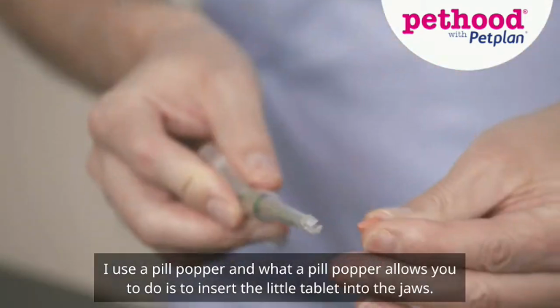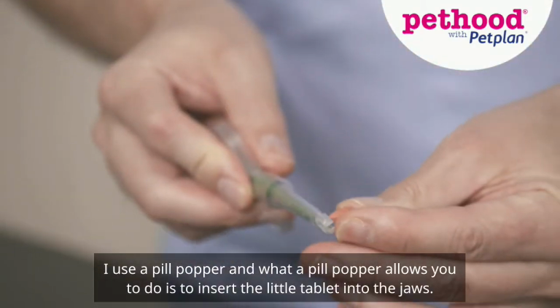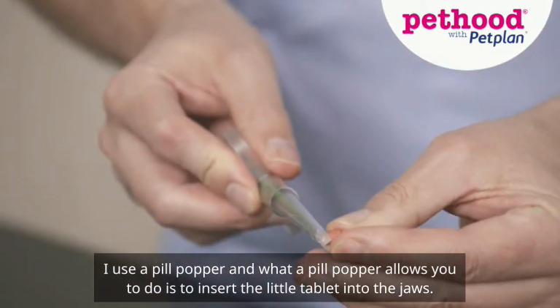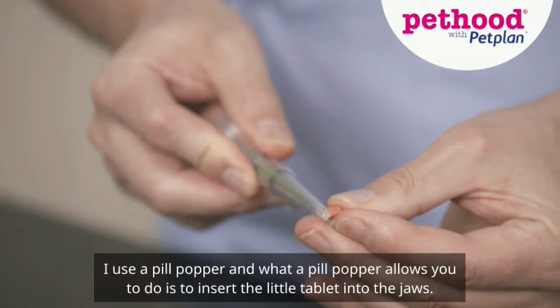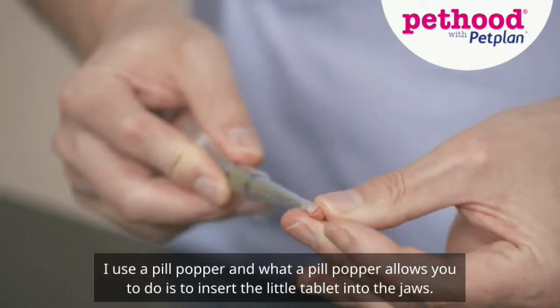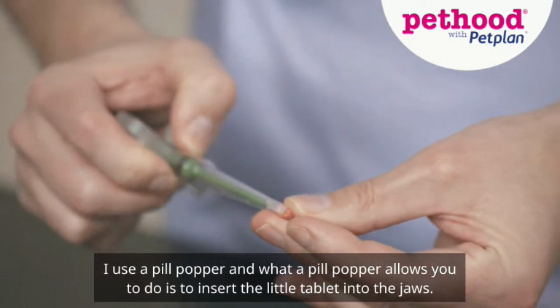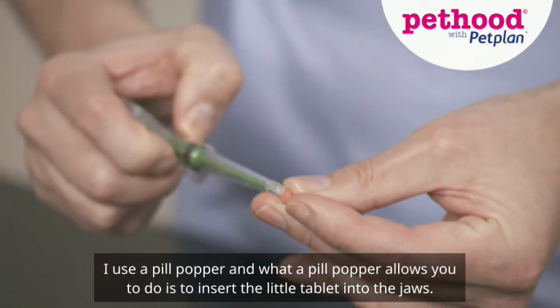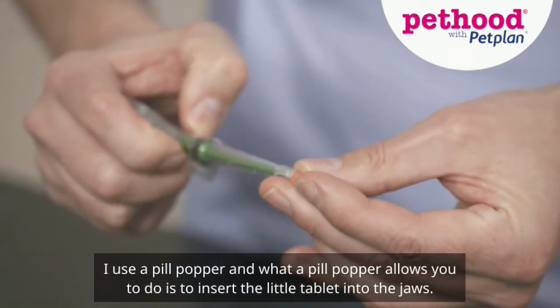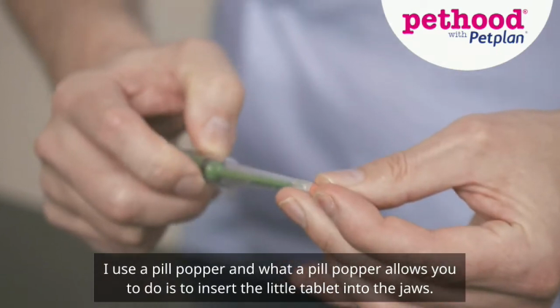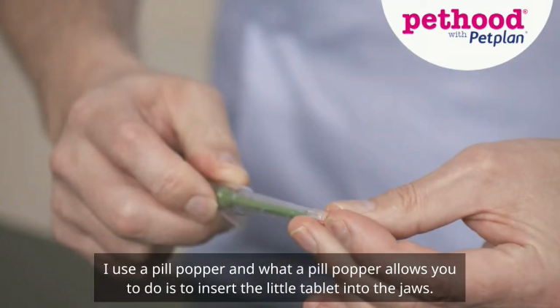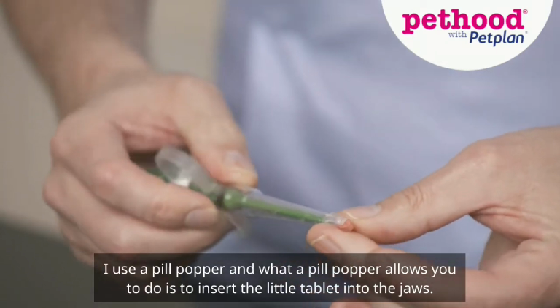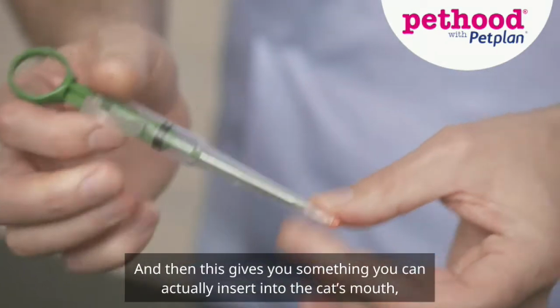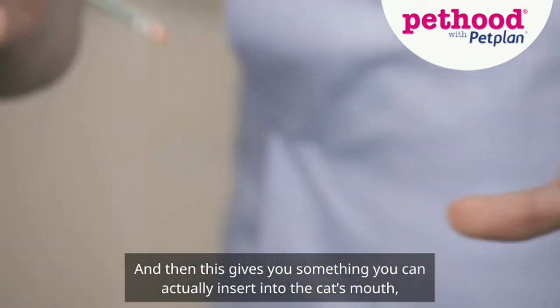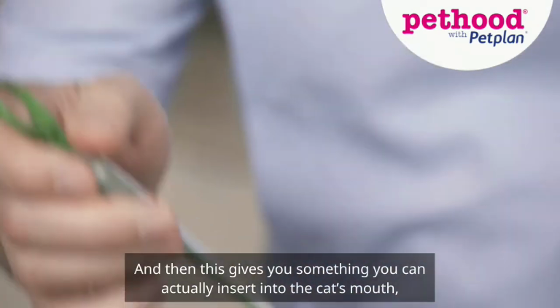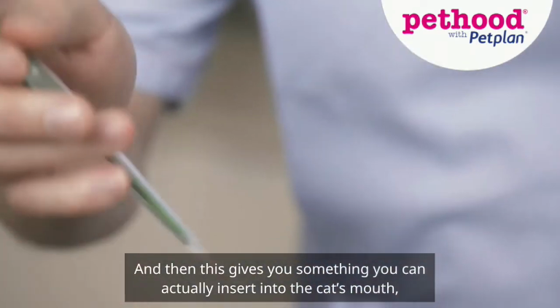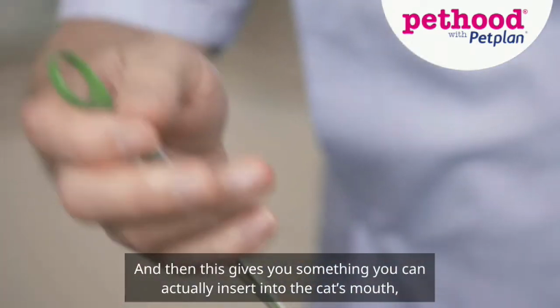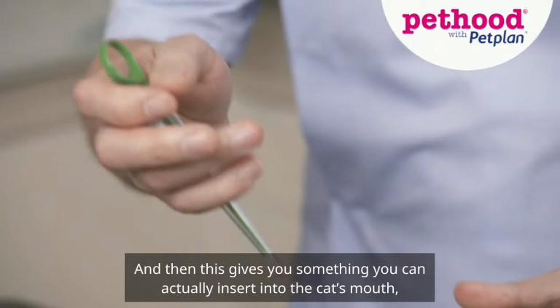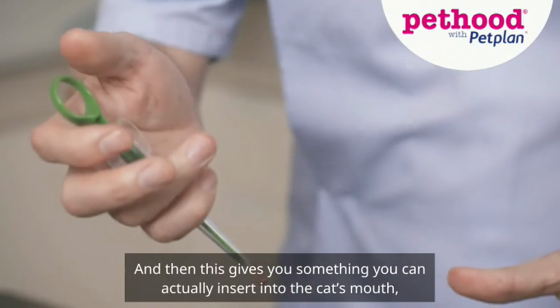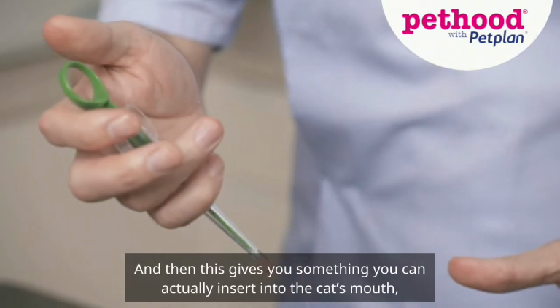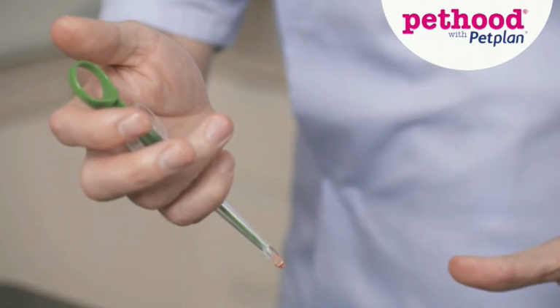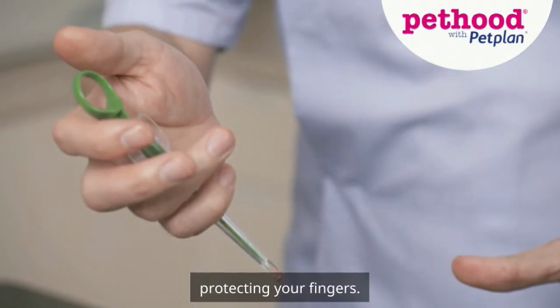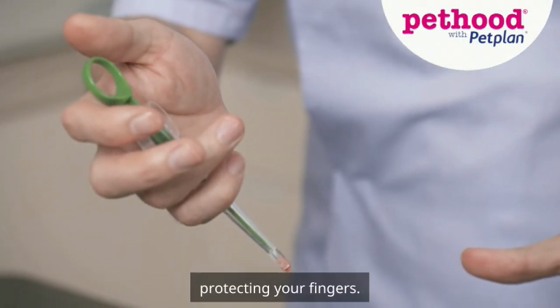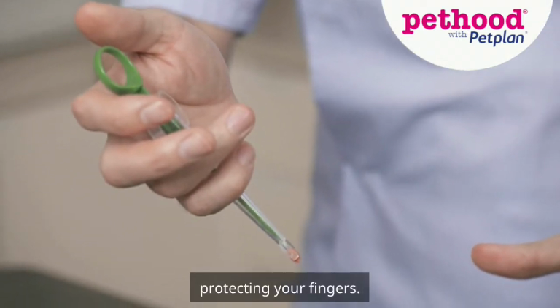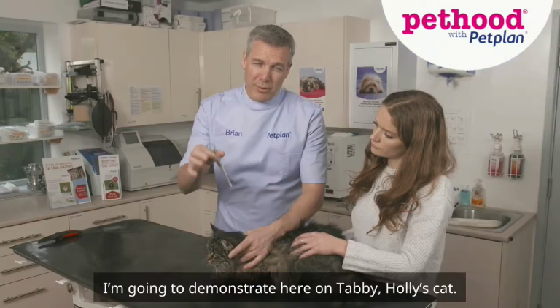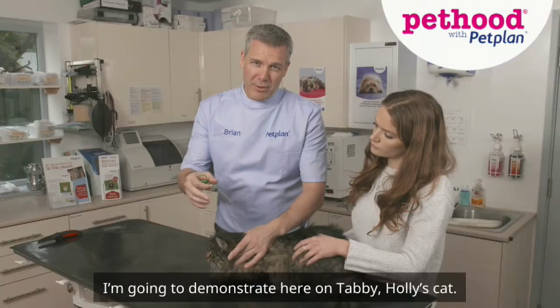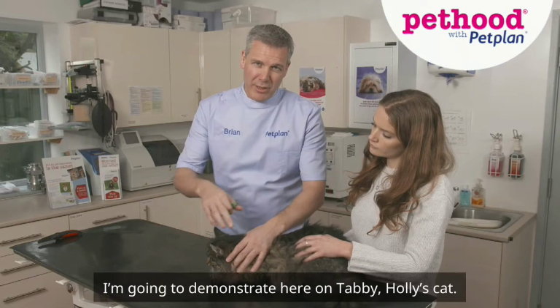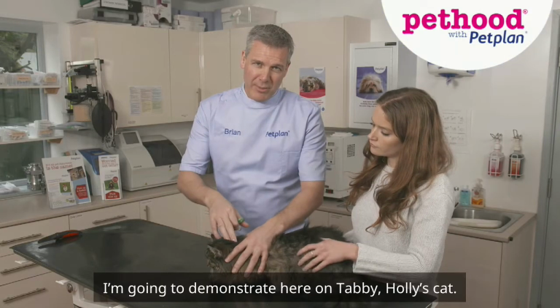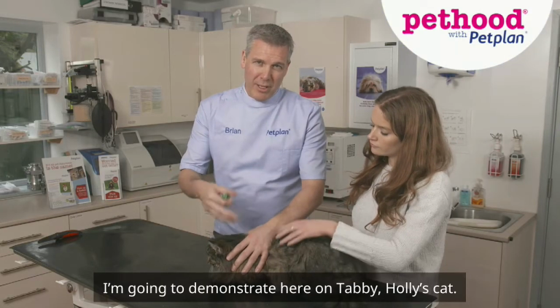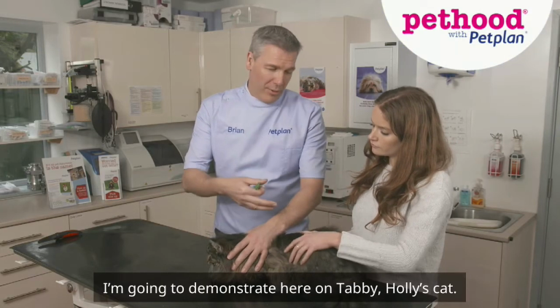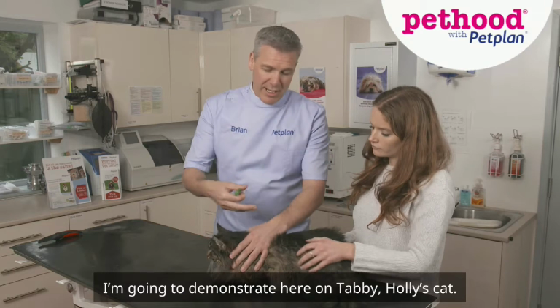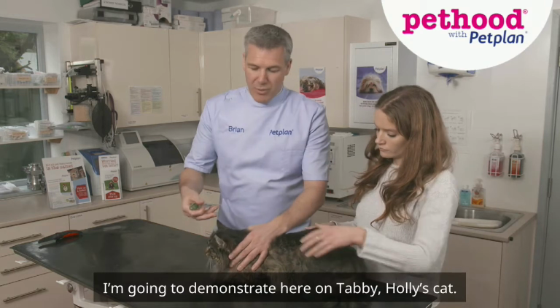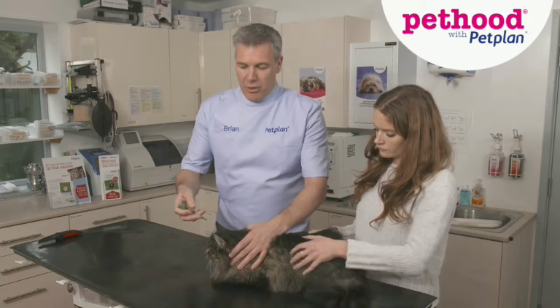What a pill popper allows you to do is to insert the little tablet into the jaws, and then this gives you something you can actually insert into the cat's mouth, protecting your fingers. I'm going to demonstrate here on Tabby, Holly's cat.